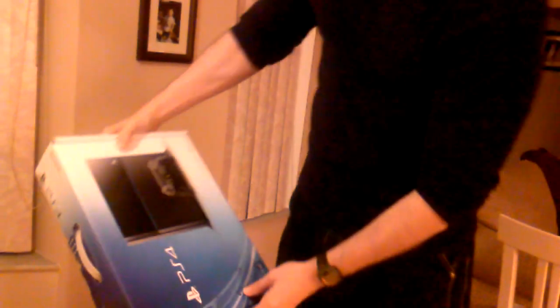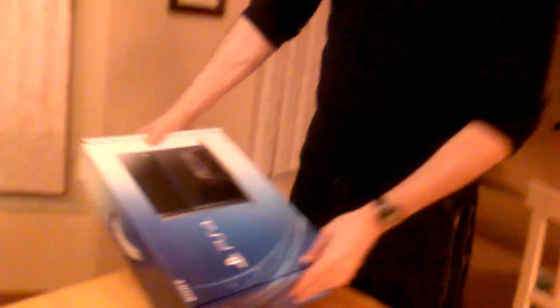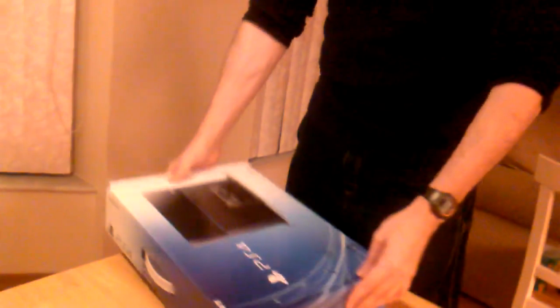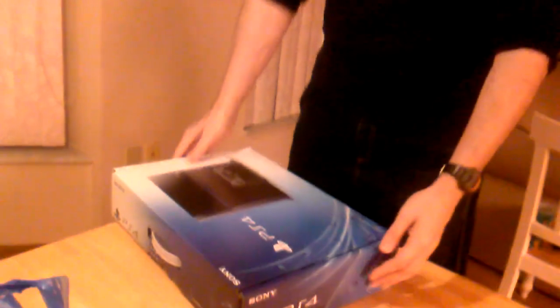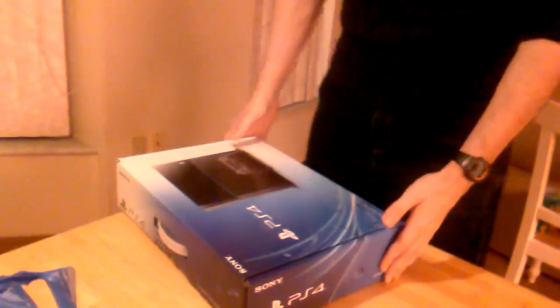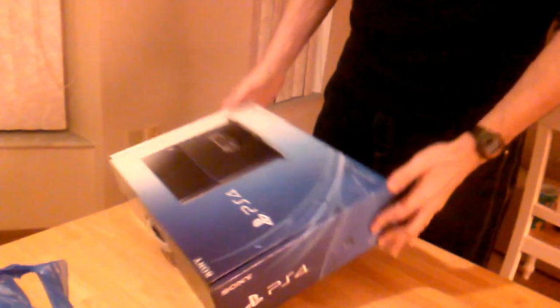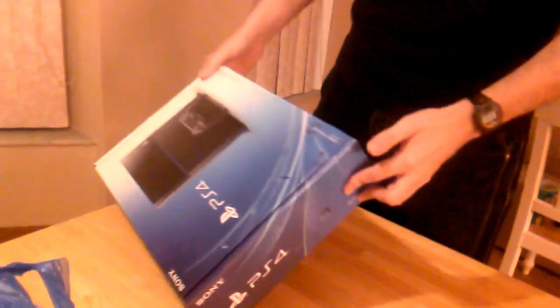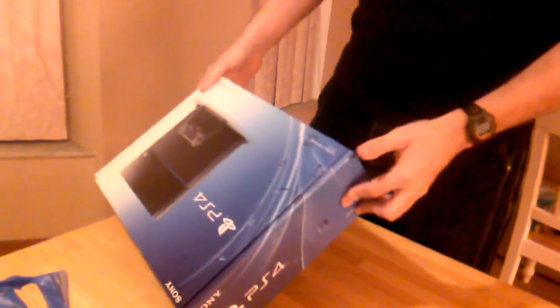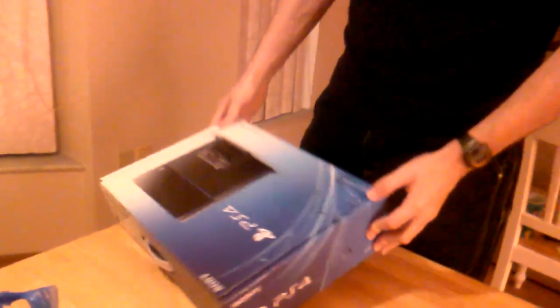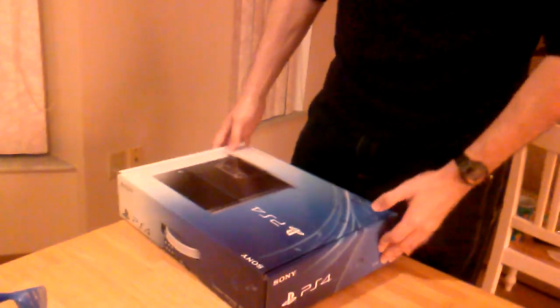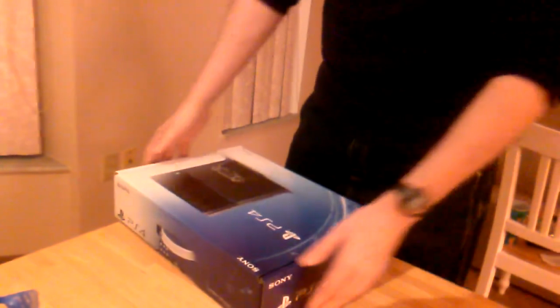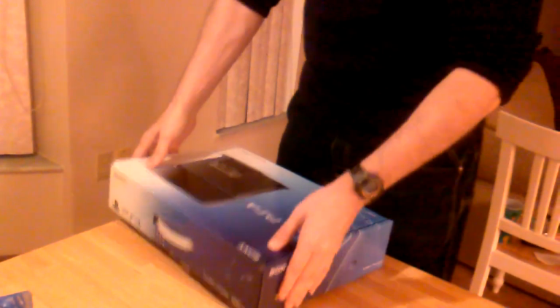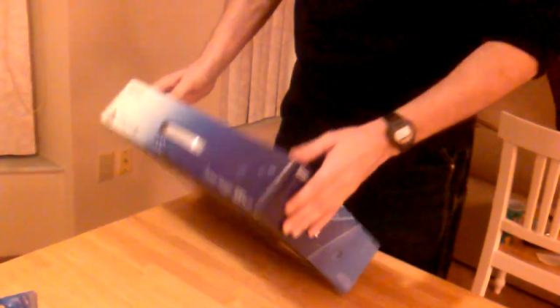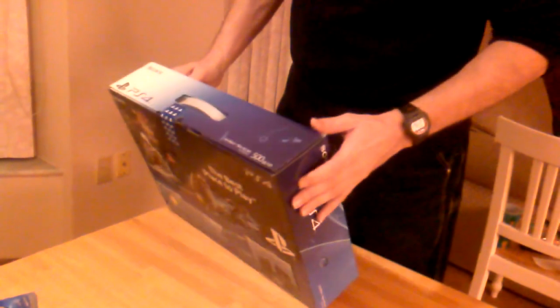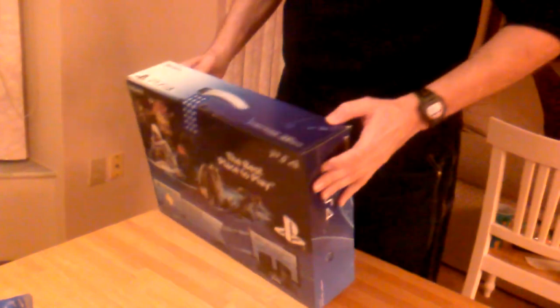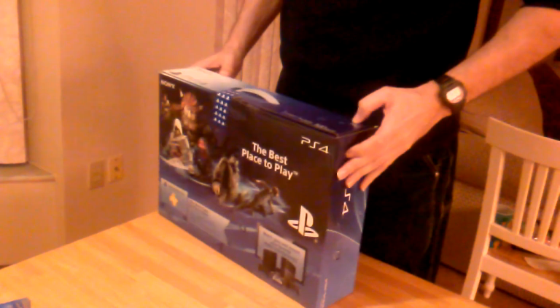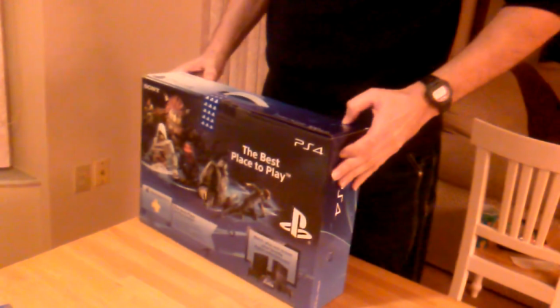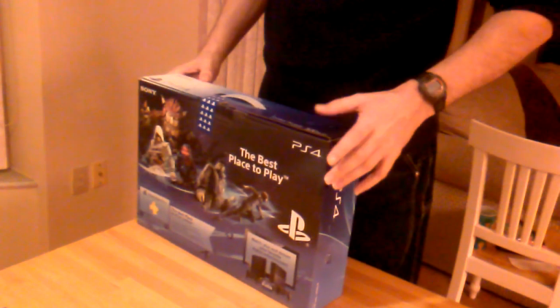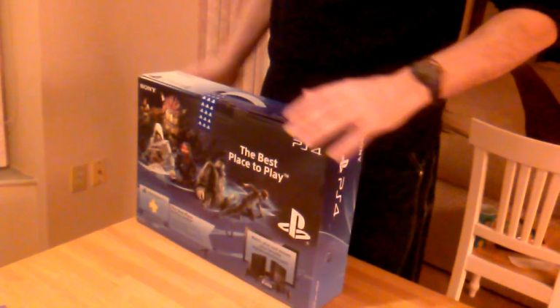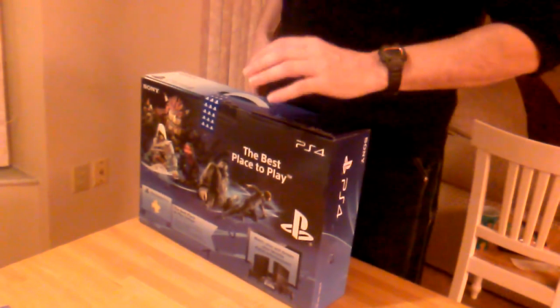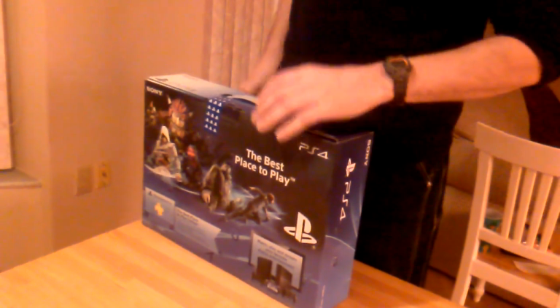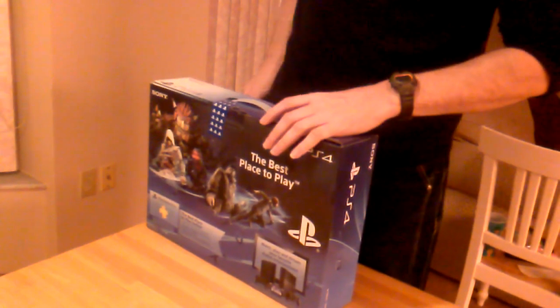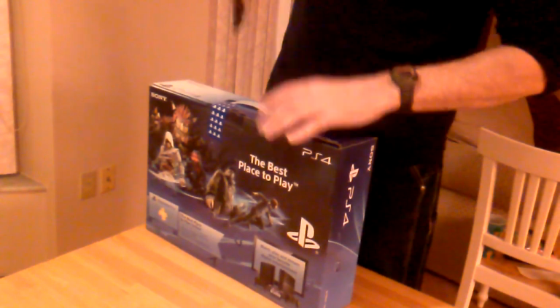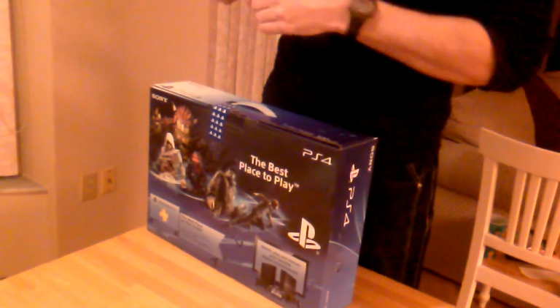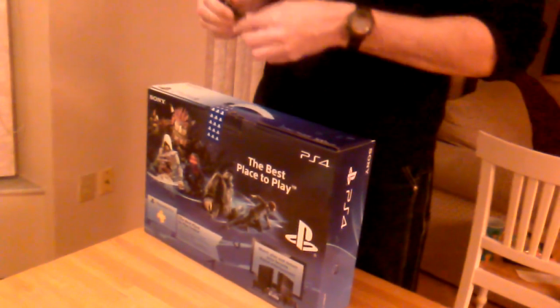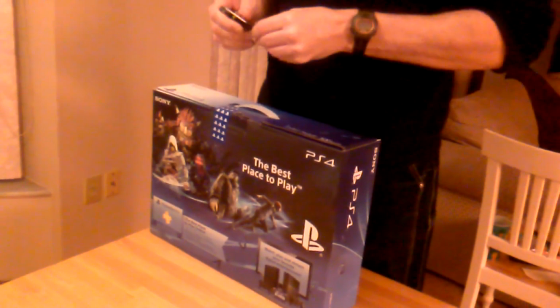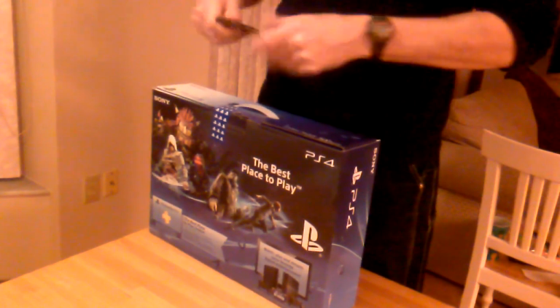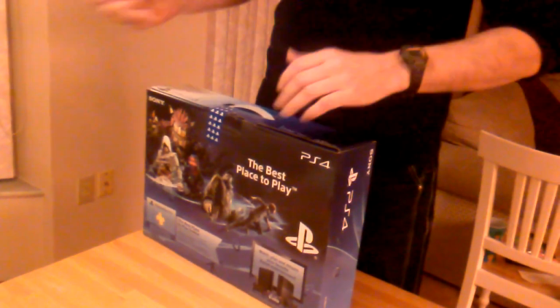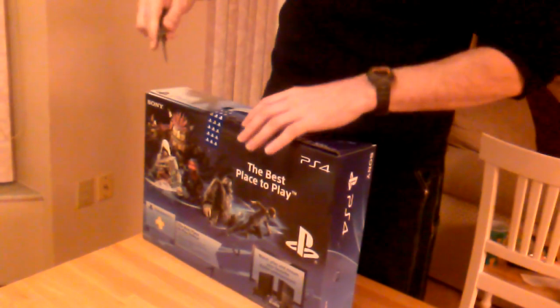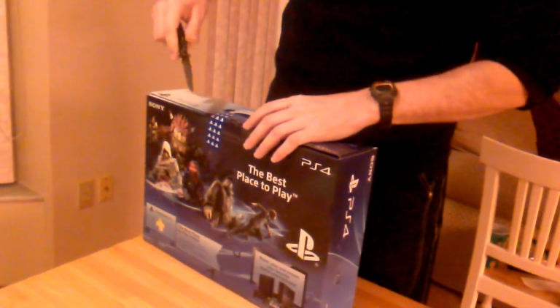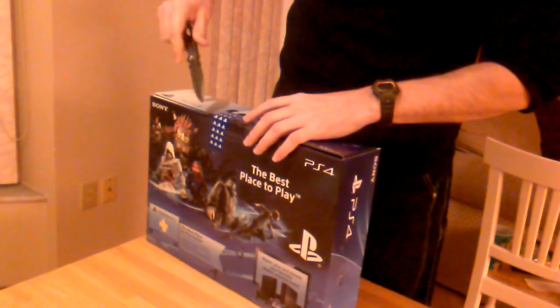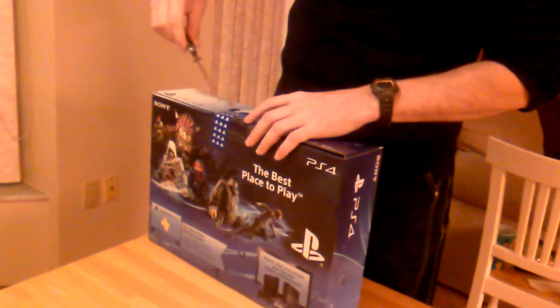Alright, let's see here. Why am I doing an unboxing video — you cats know what this looks like. I've come prepared this time.